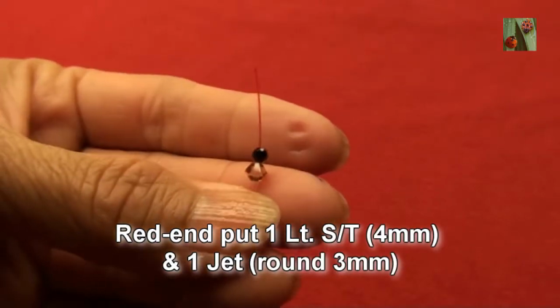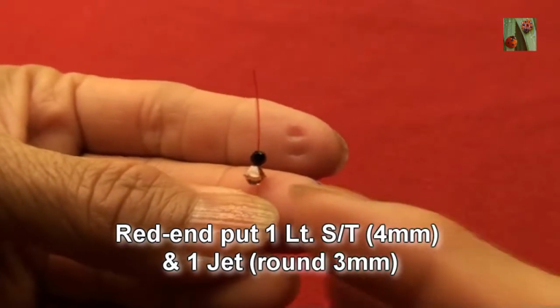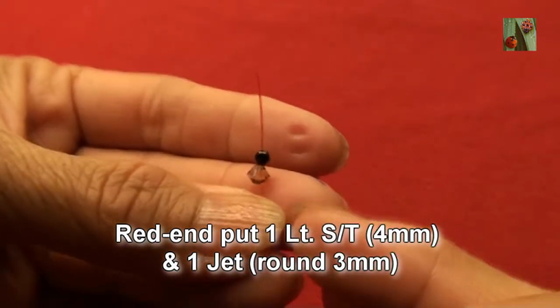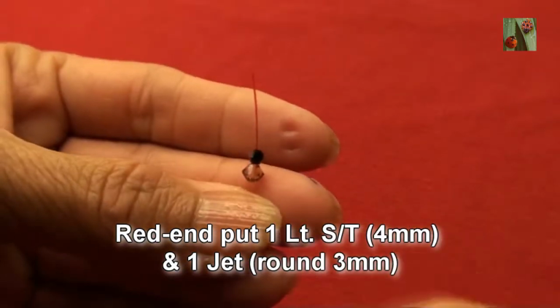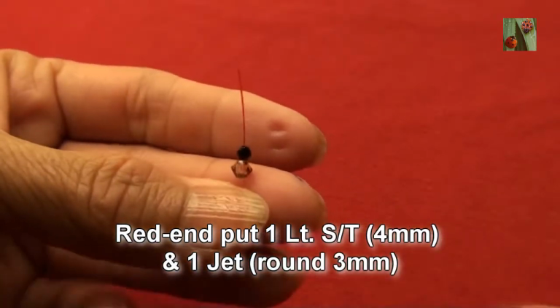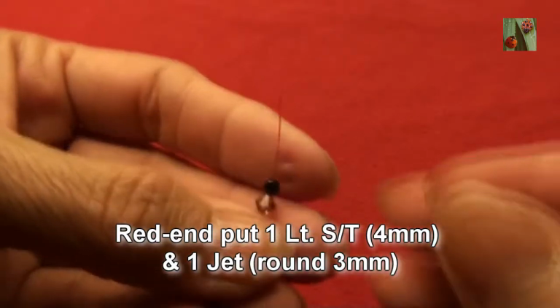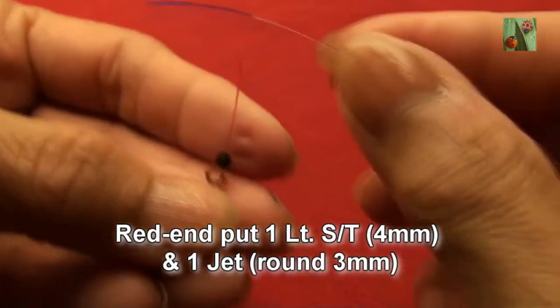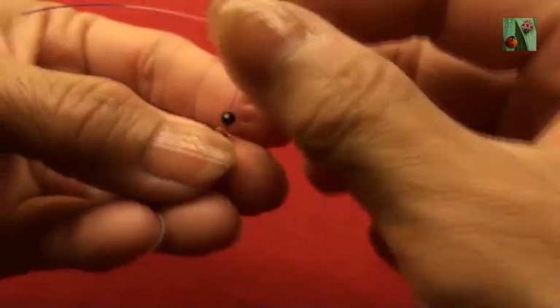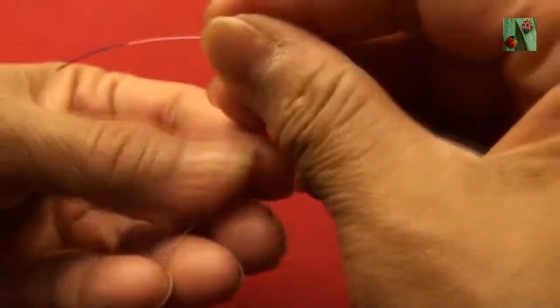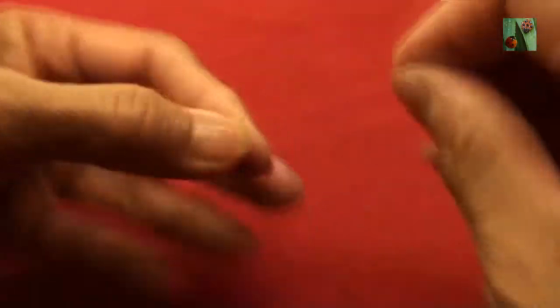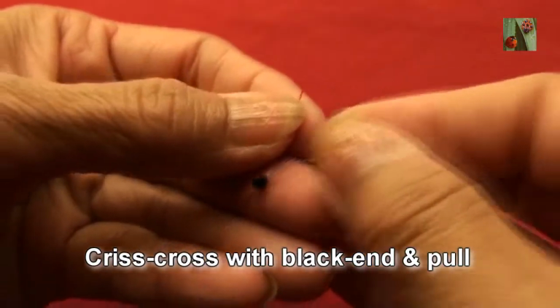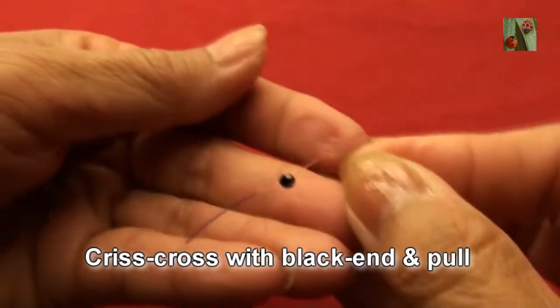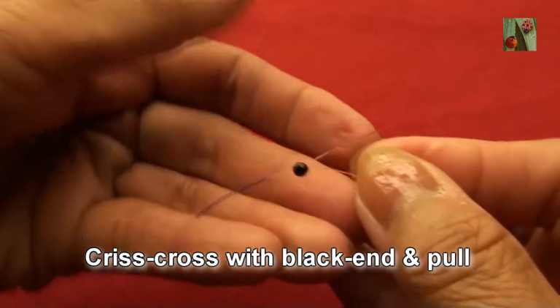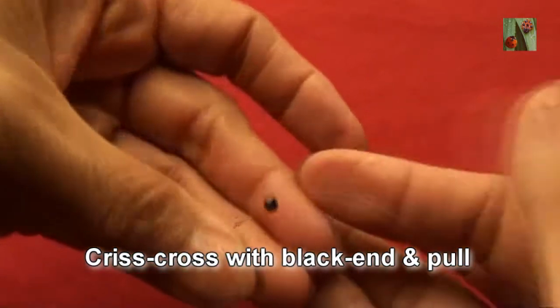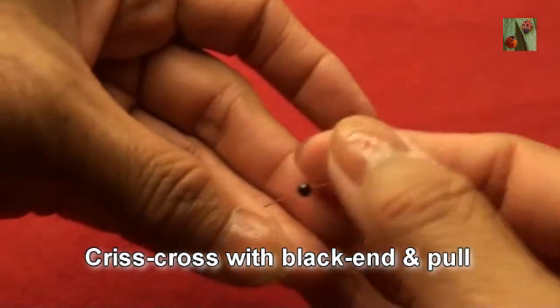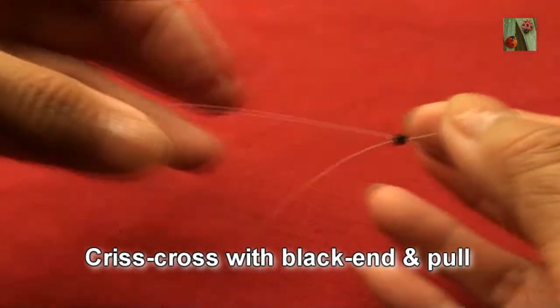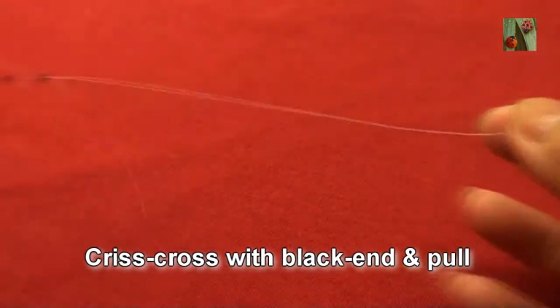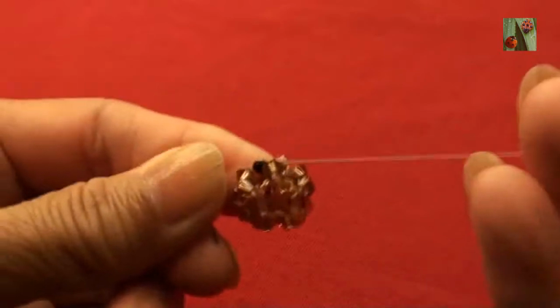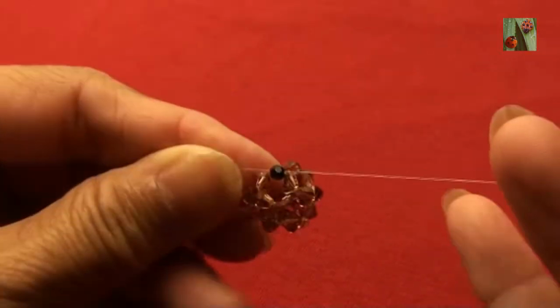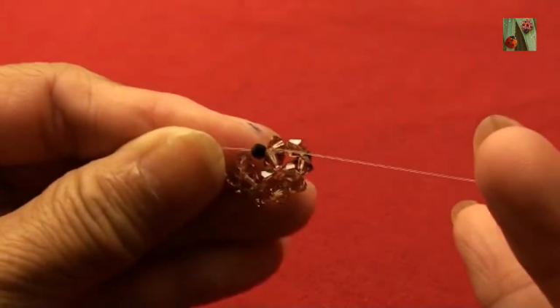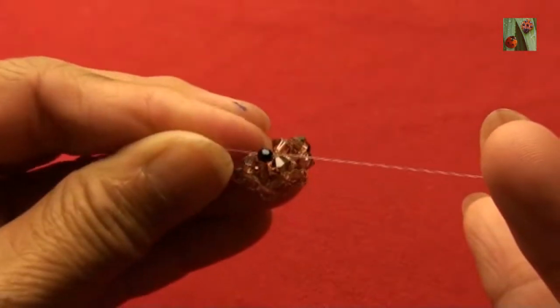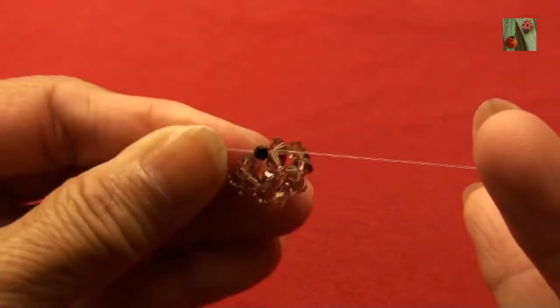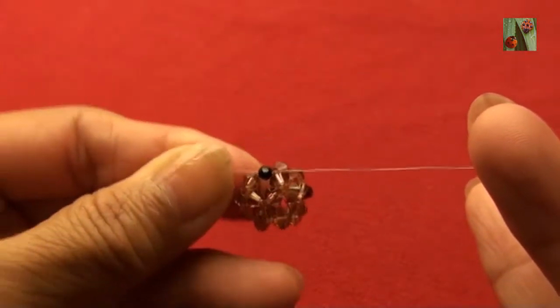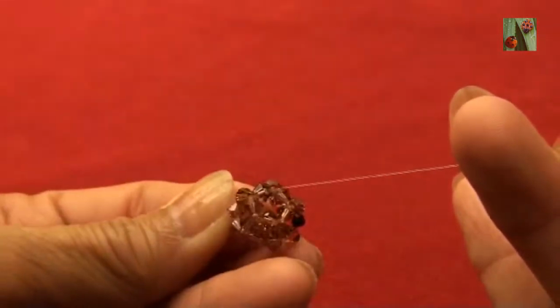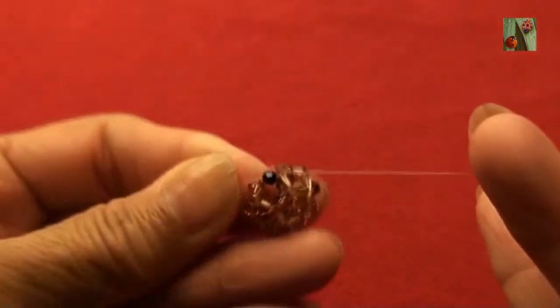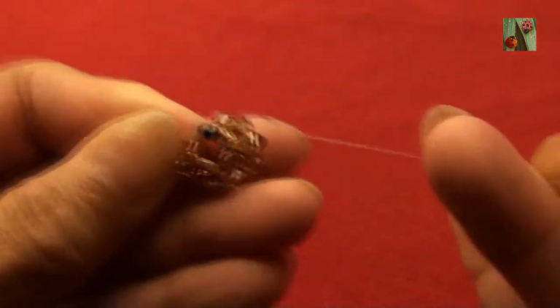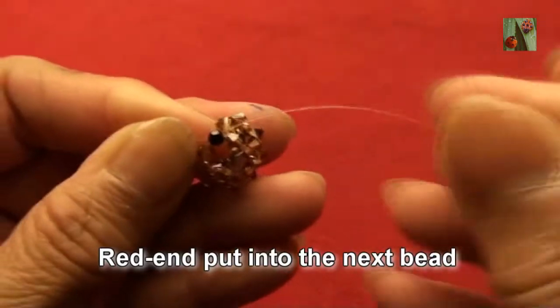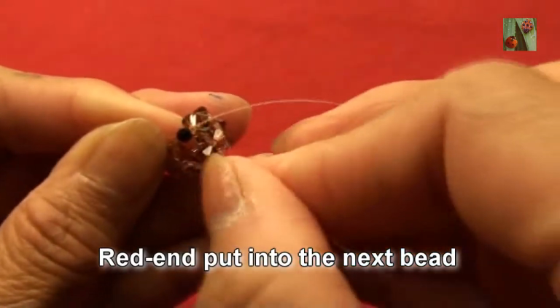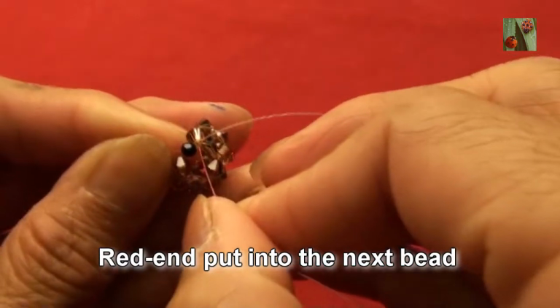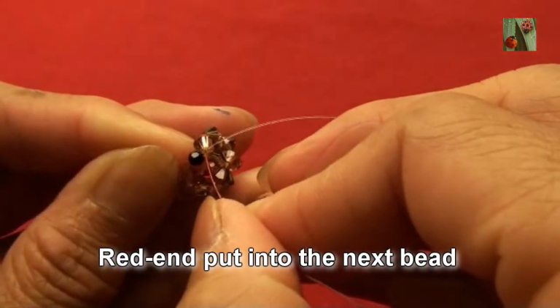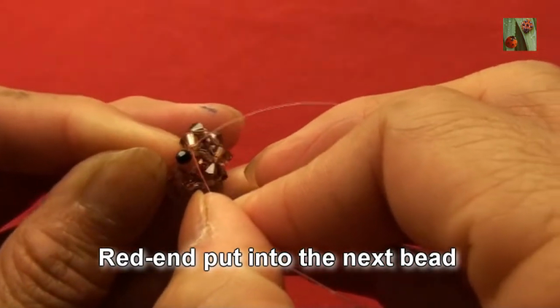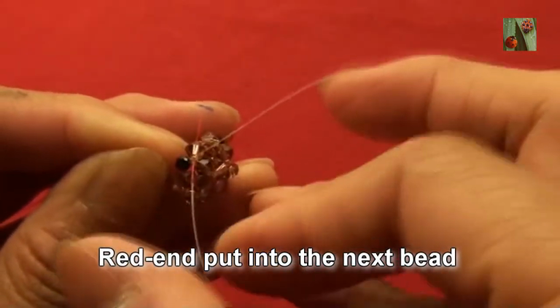Red end put 1 light smoke topaz 4mm and 1 jet black 3mm, criss cross with black end and pull. Red end put 2 nav beads 4mm while passing down into next bead.